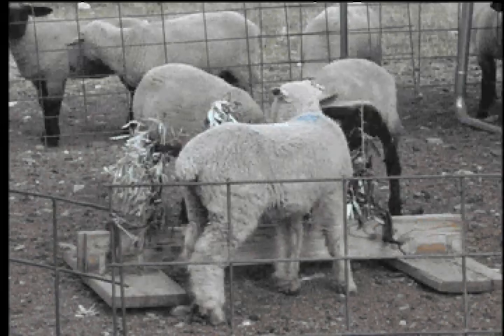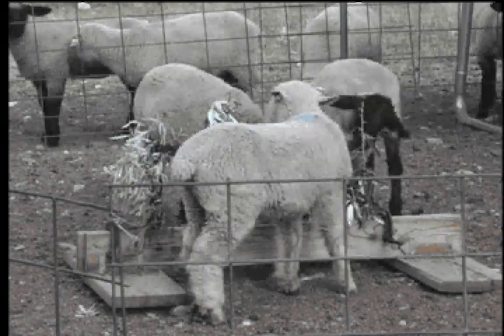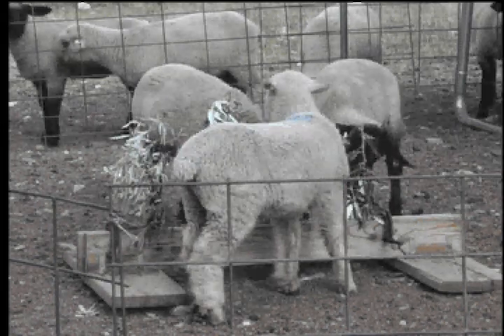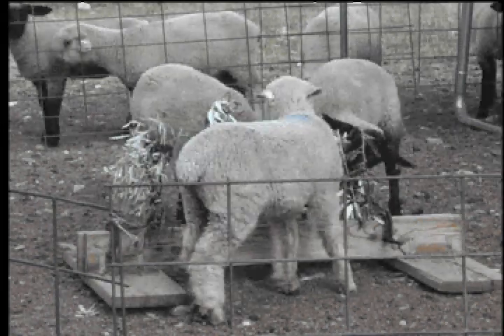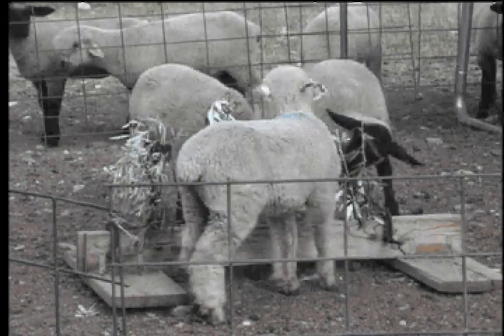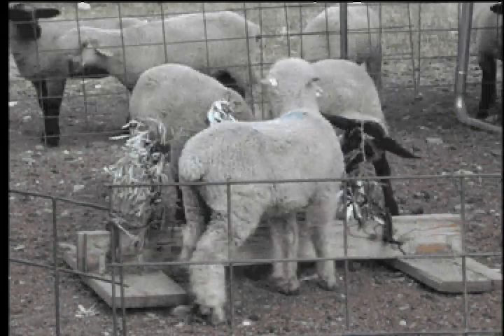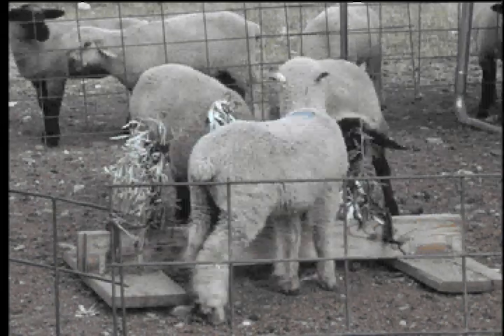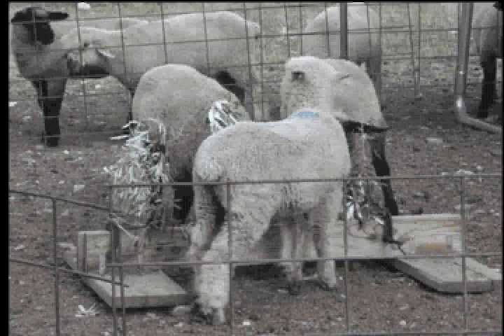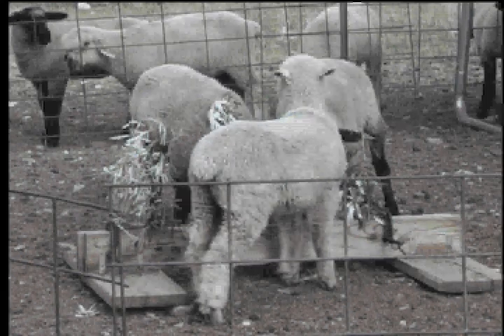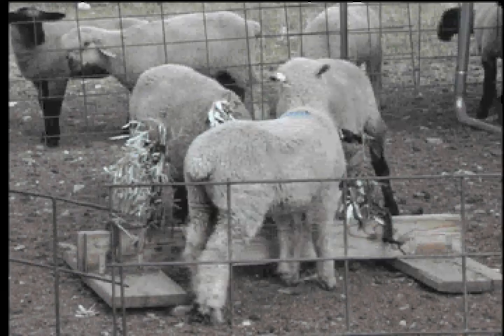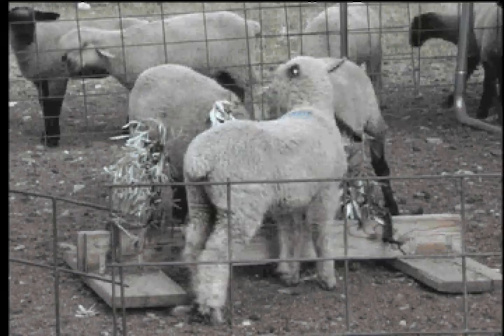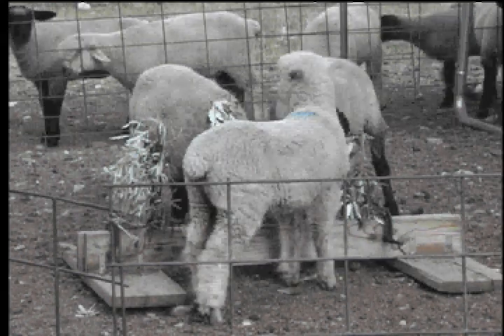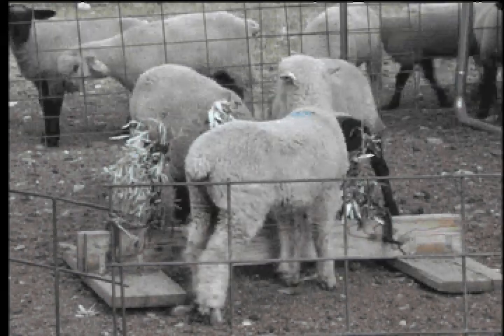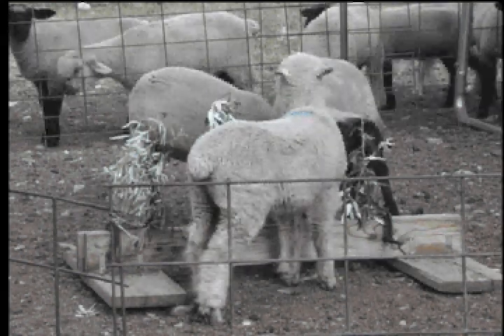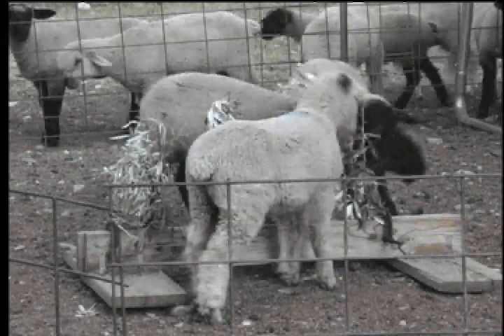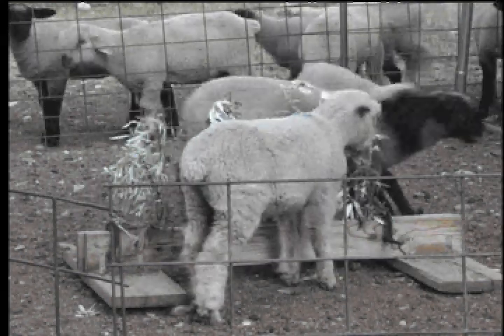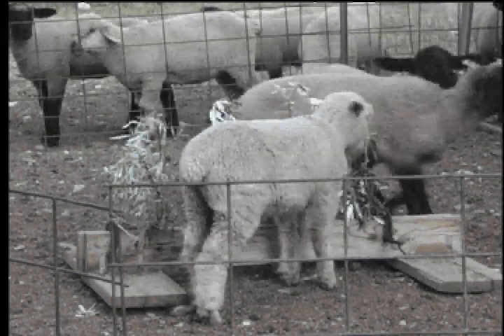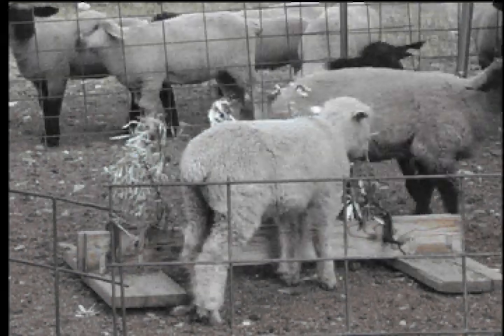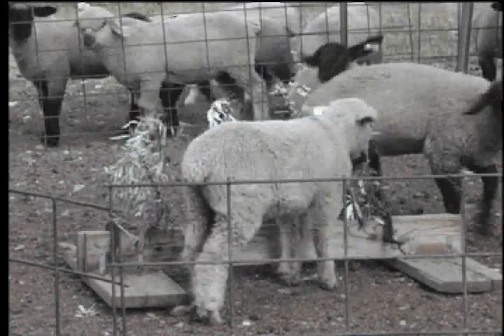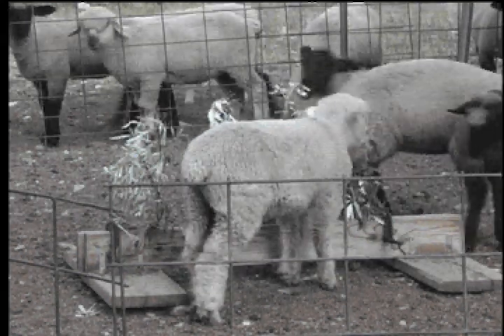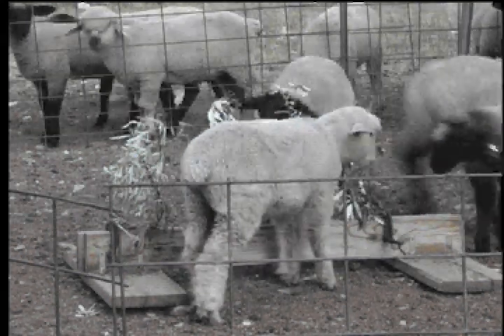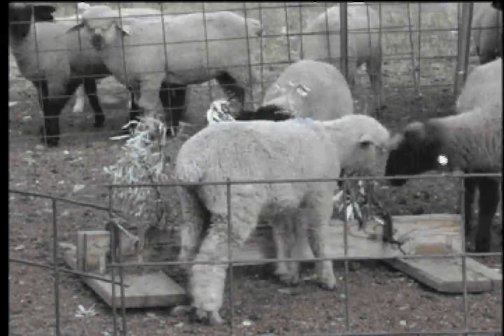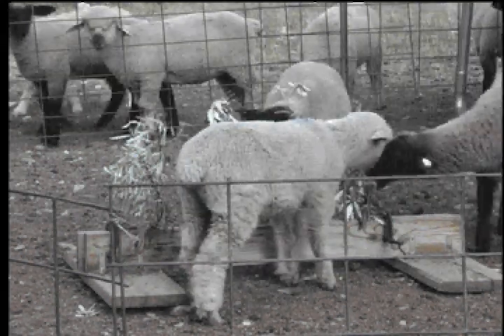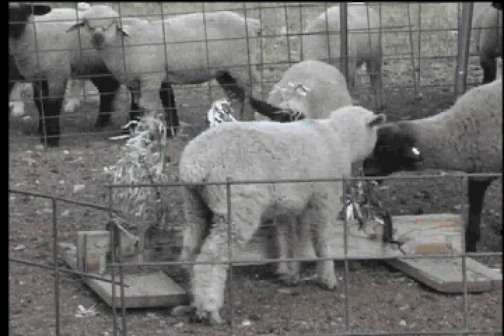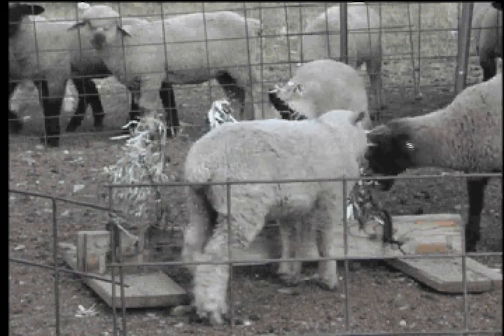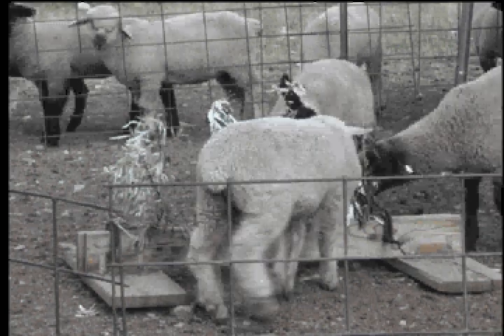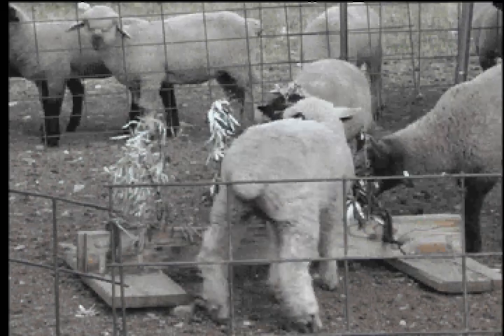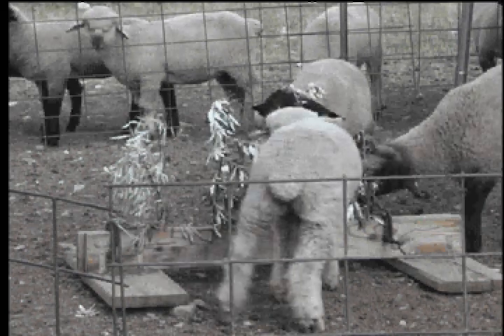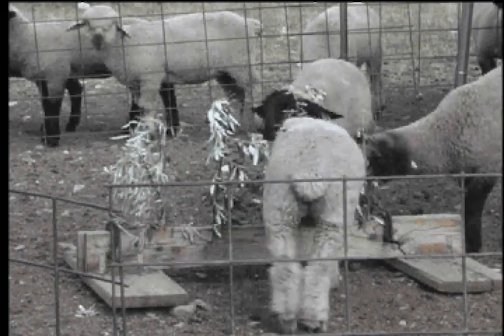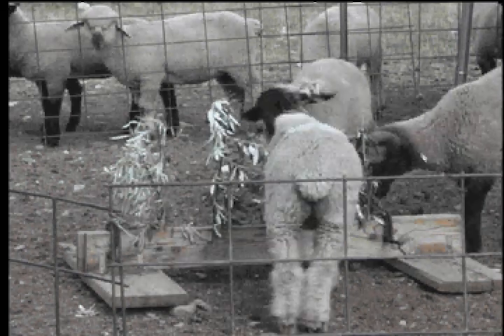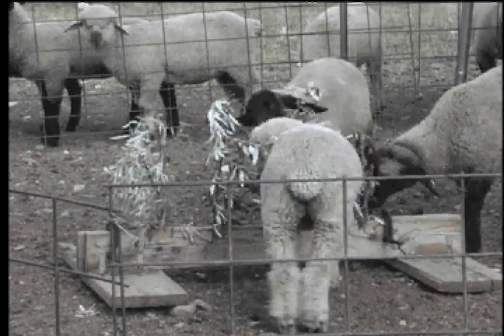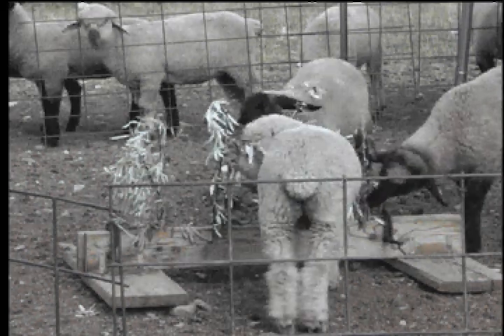These lambs are eating Russian olive. When they finished, researchers dosed them with lithium chloride. The lithium chloride simulates the effects toxins have on animals.